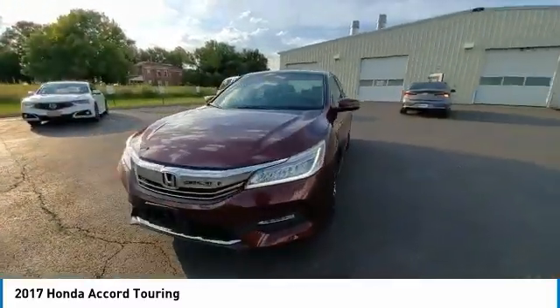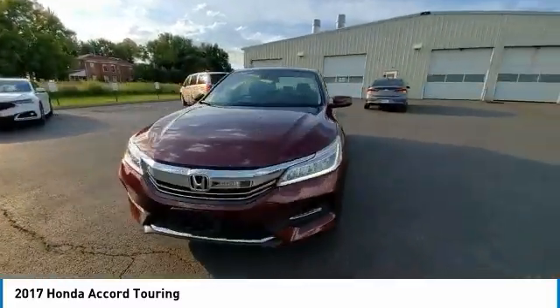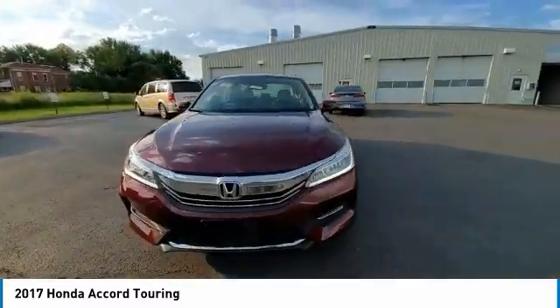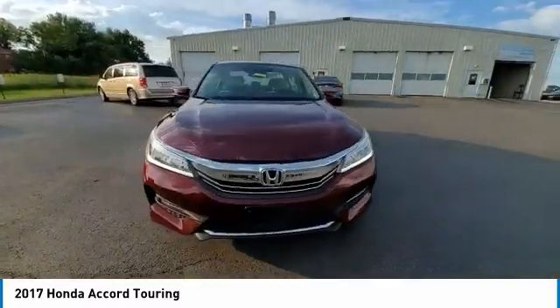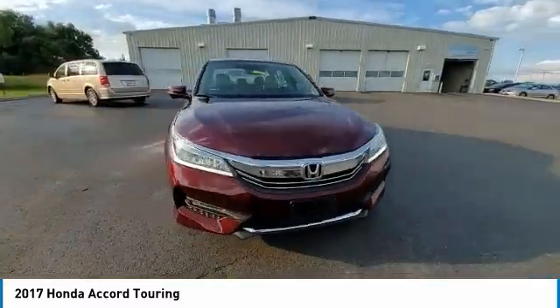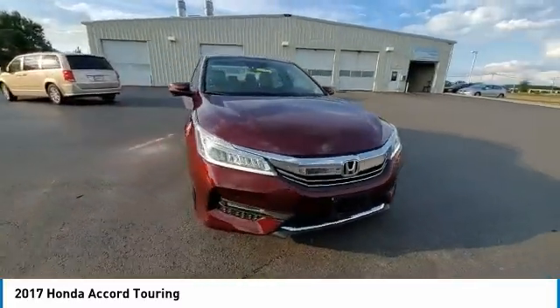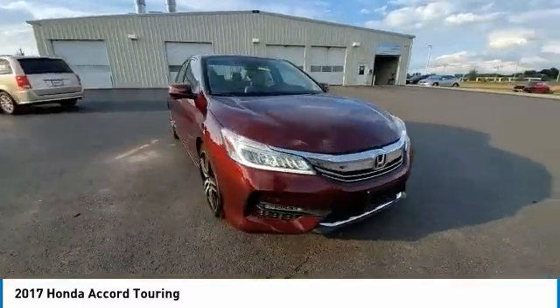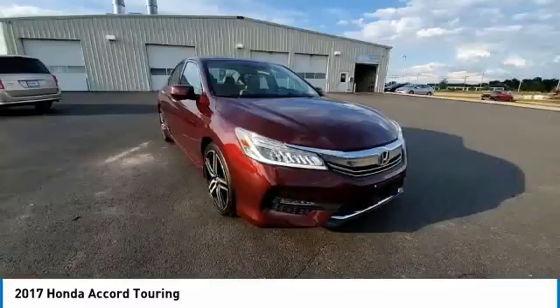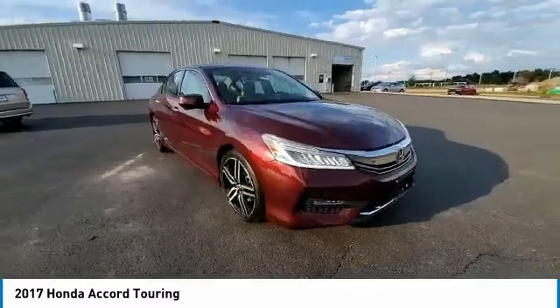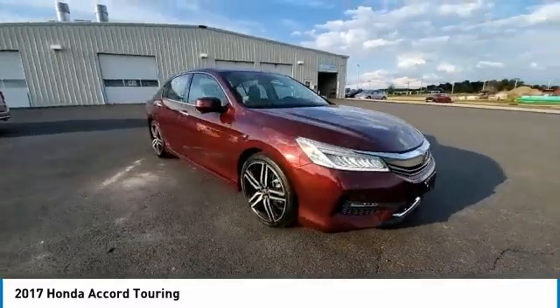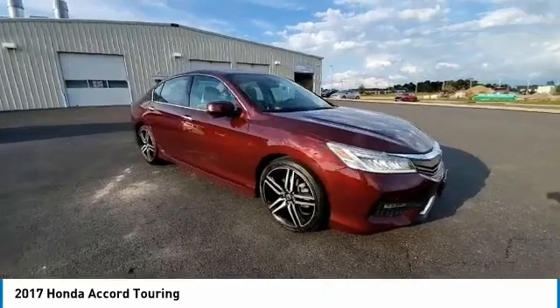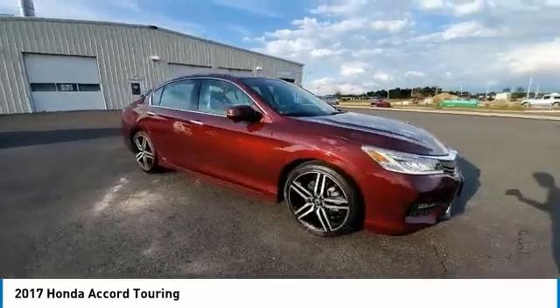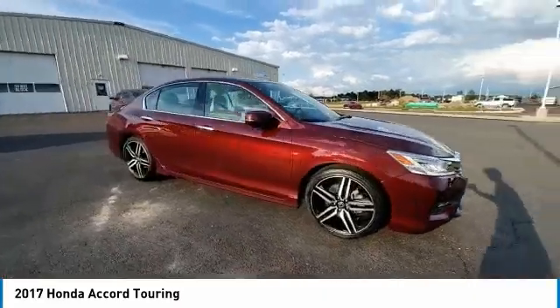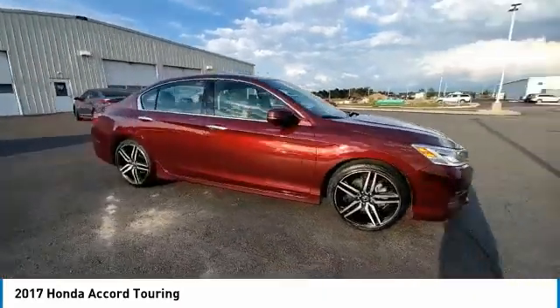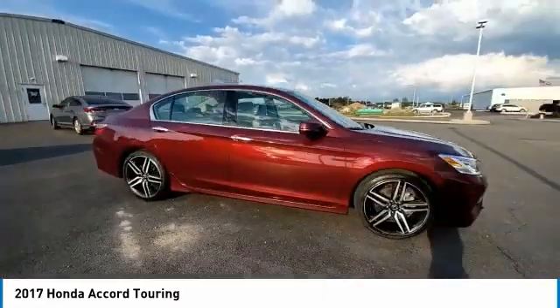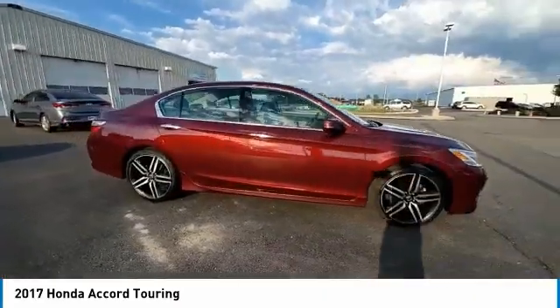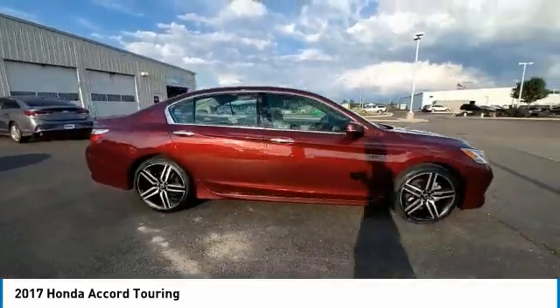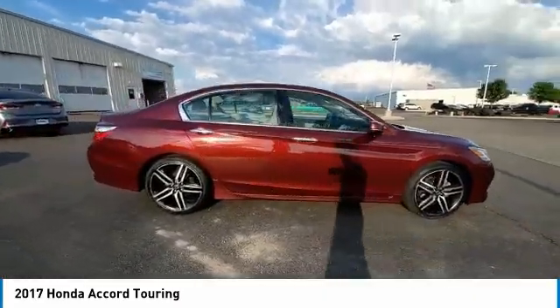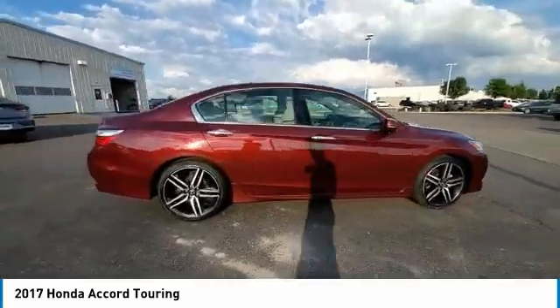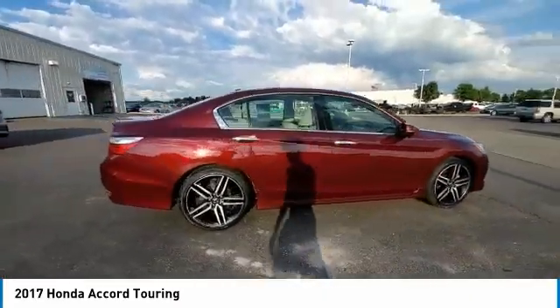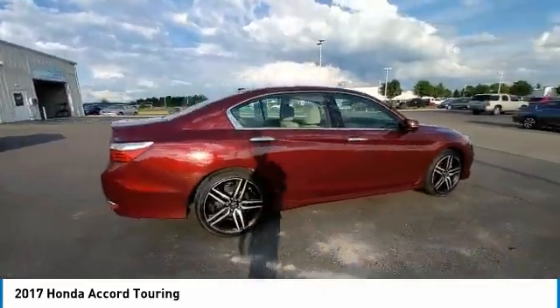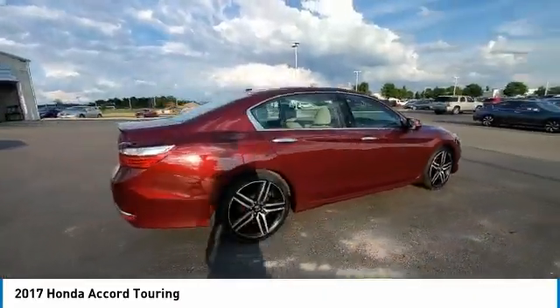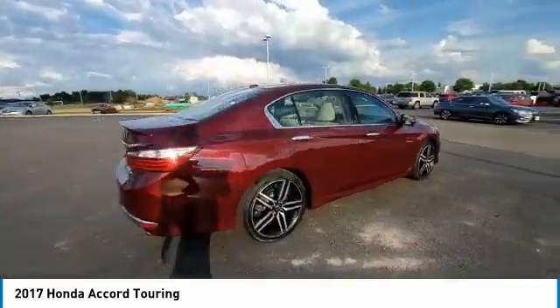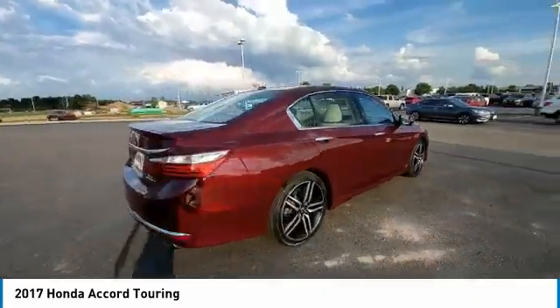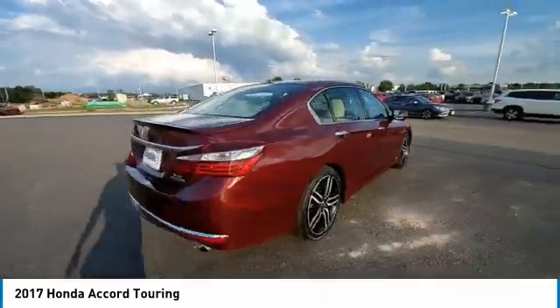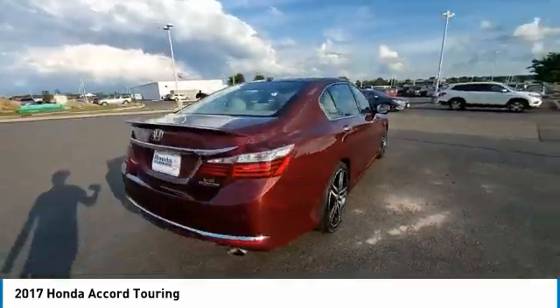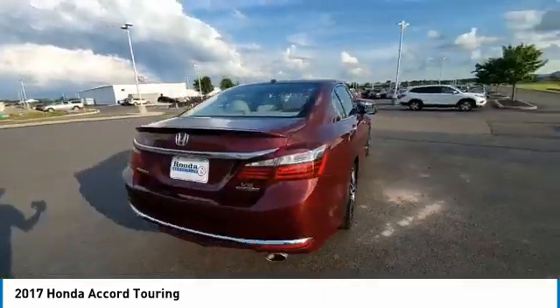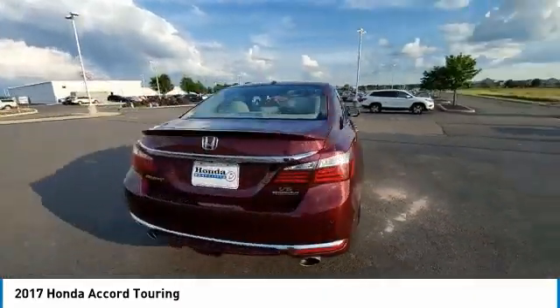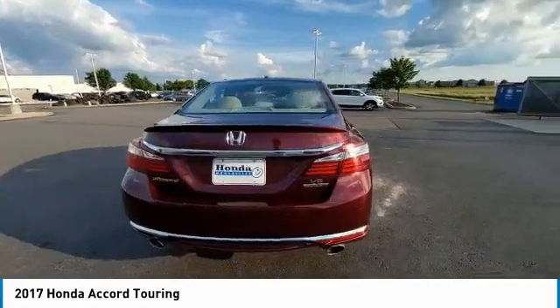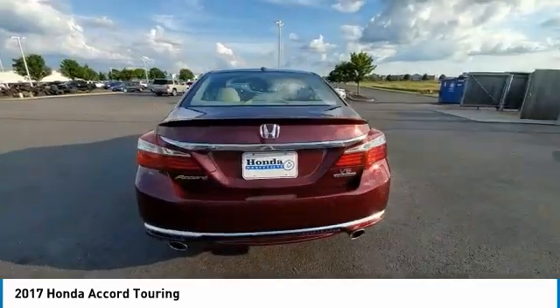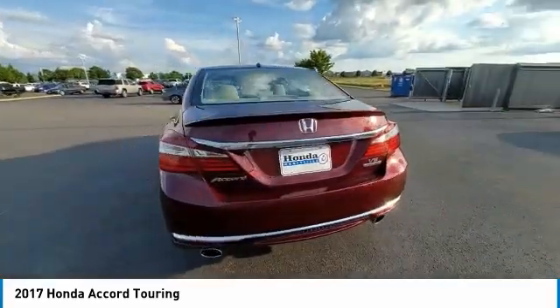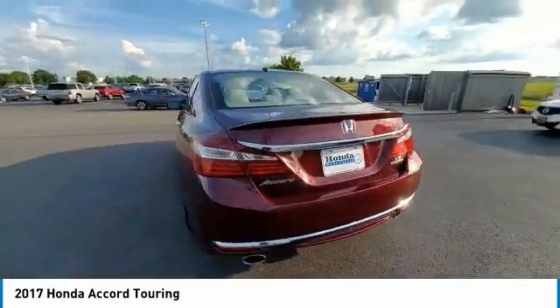This vehicle has less than 55,000 miles. Here are some of this vehicle's great options: electronic stability control, brake assist, traction control.